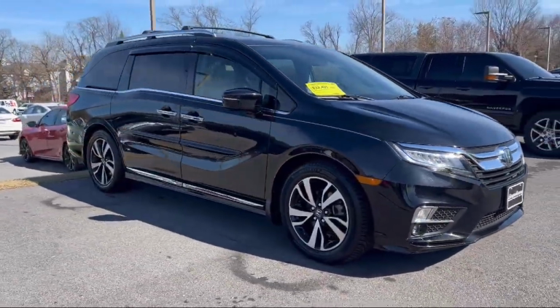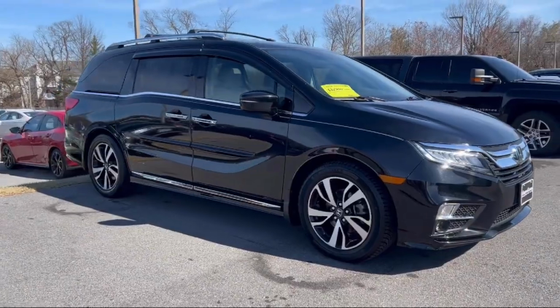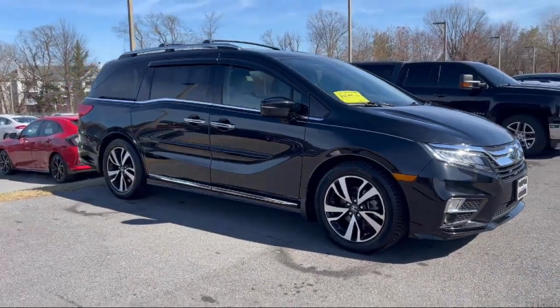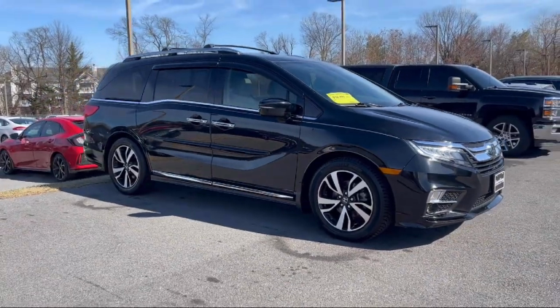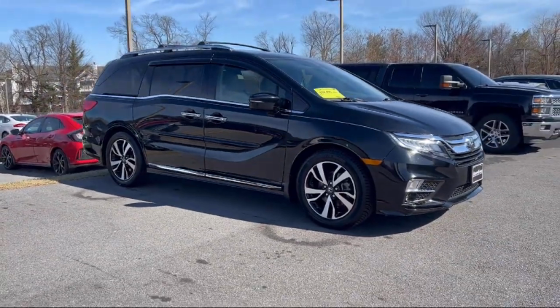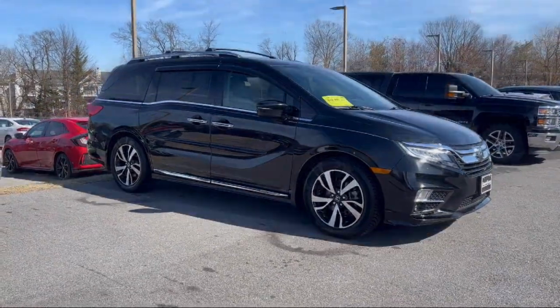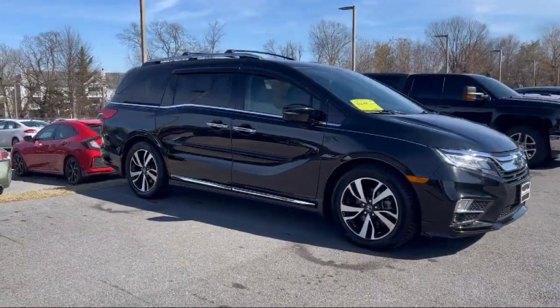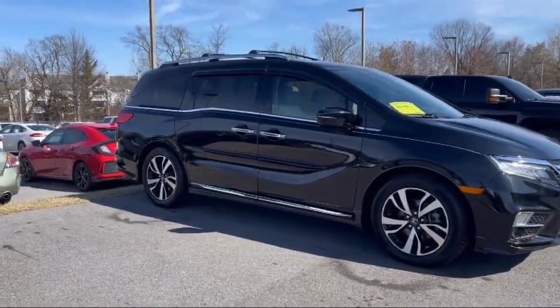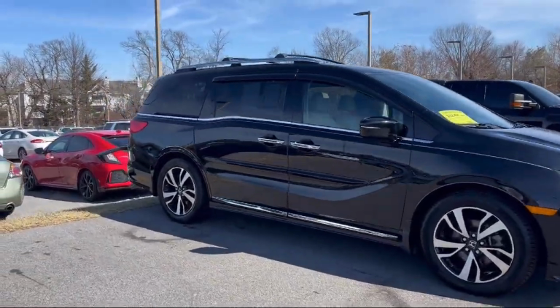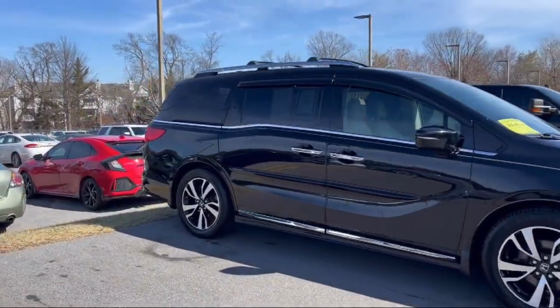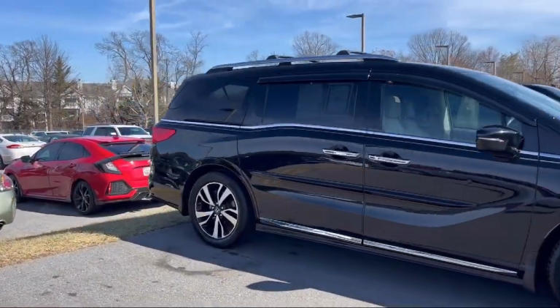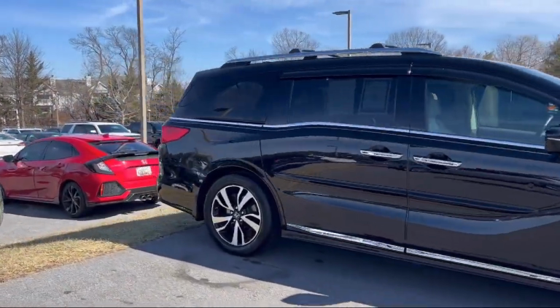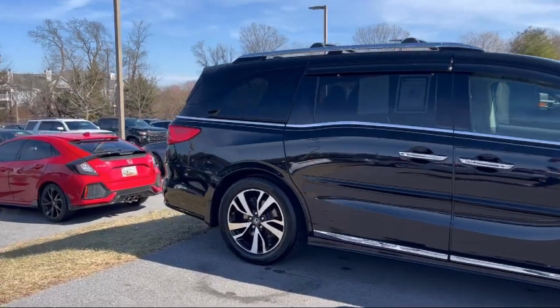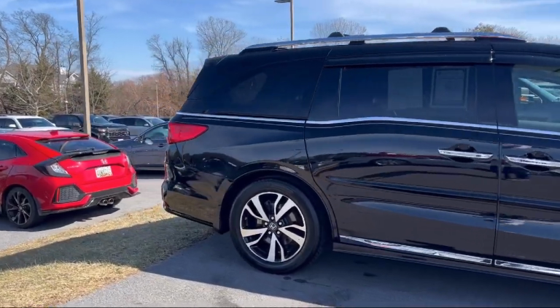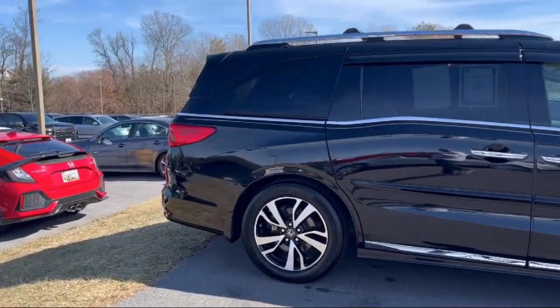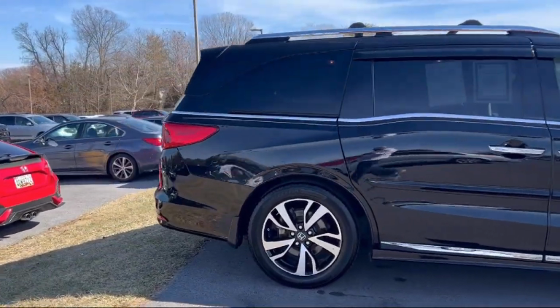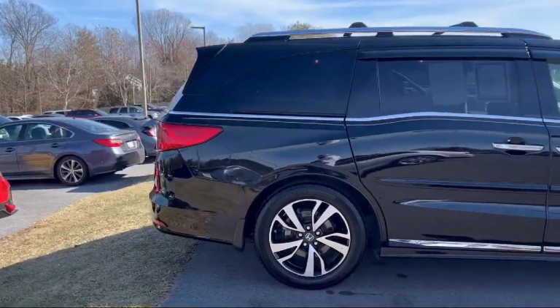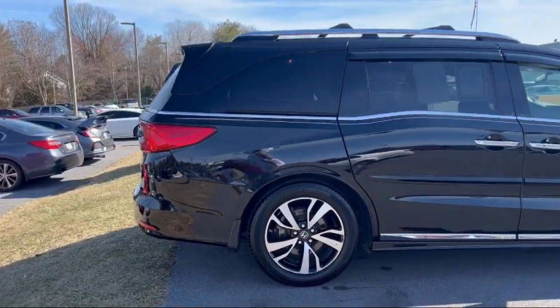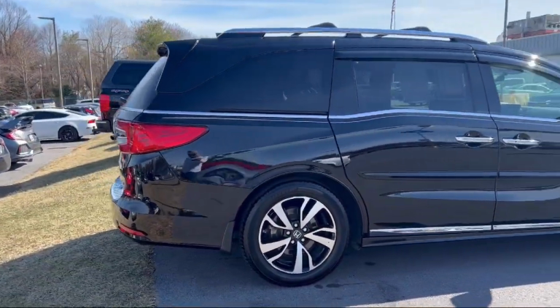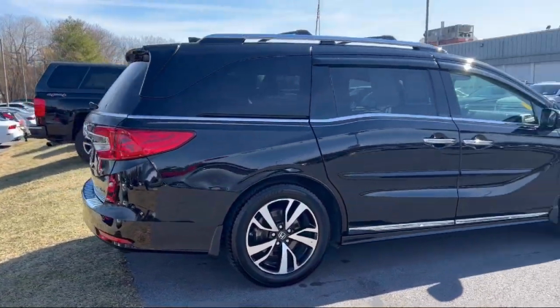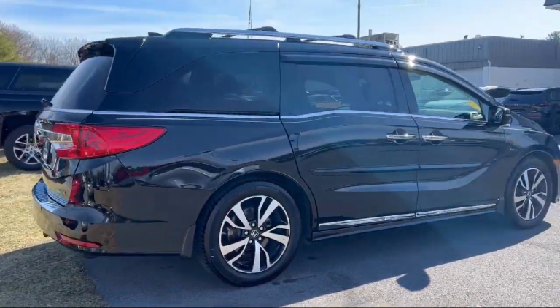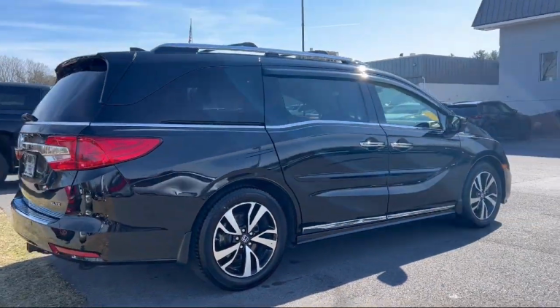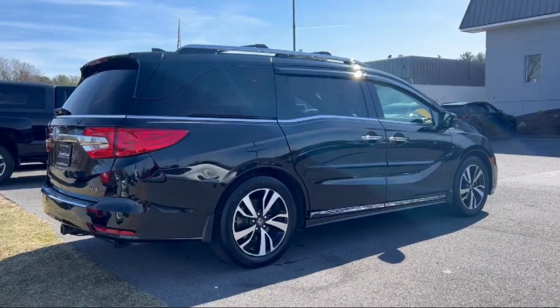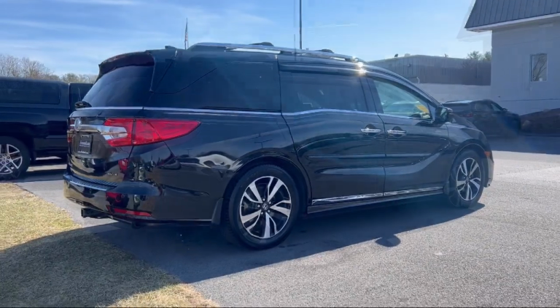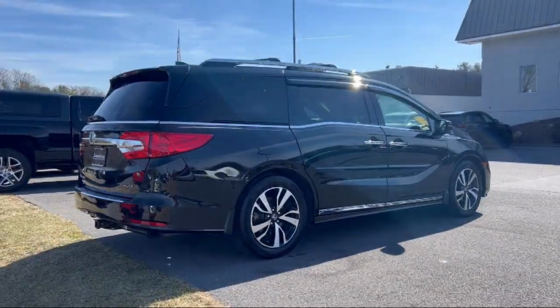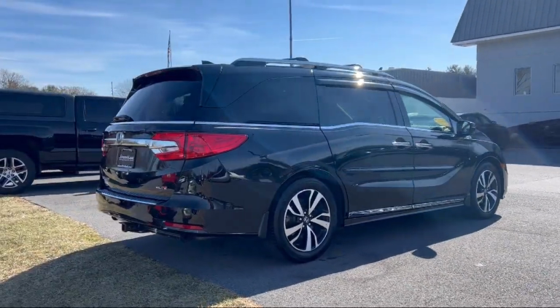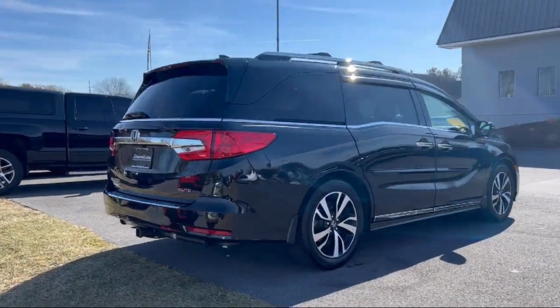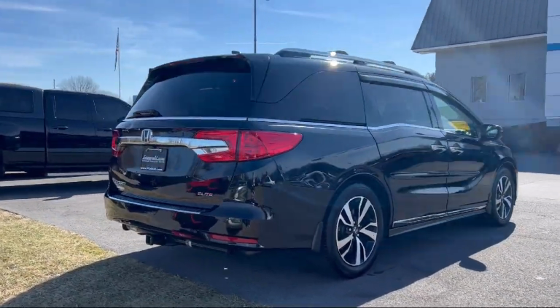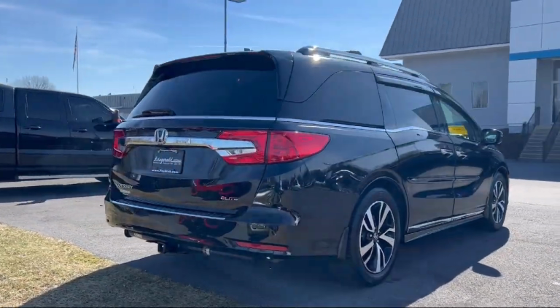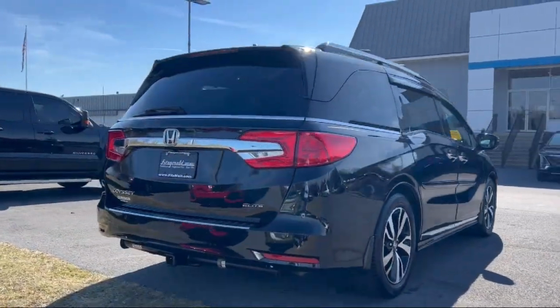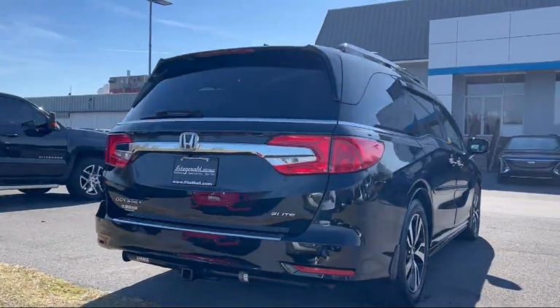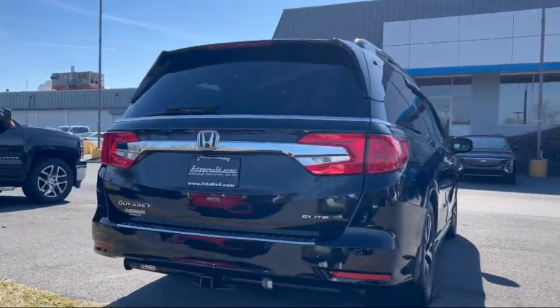It comes equipped with alloy wheels, ventilated disc front brakes, steering wheel mounted paddle shifter, leather trimmed steering wheel, hill holder control, moonroof sunroof one touch open close, and moonroof sunroof power glass.